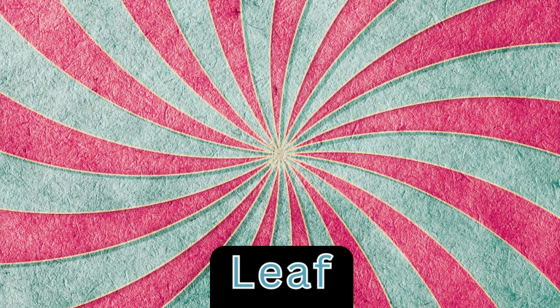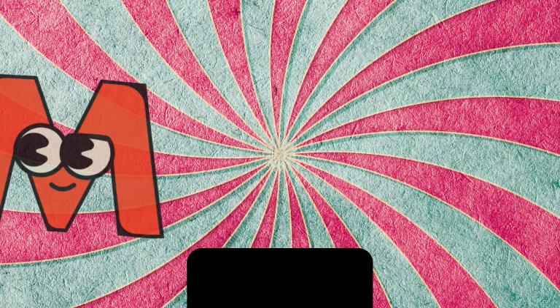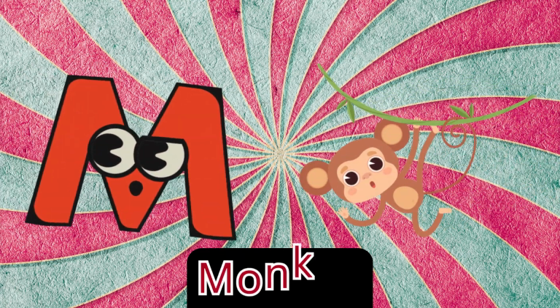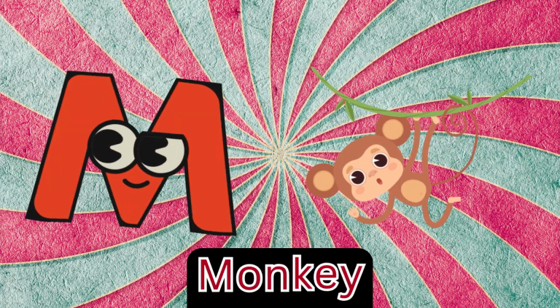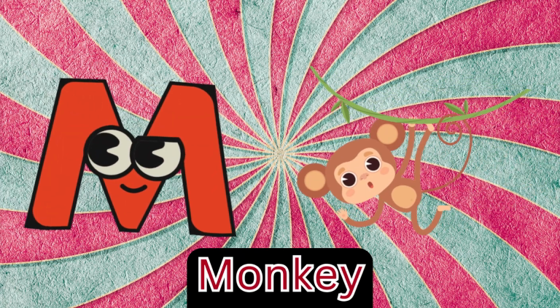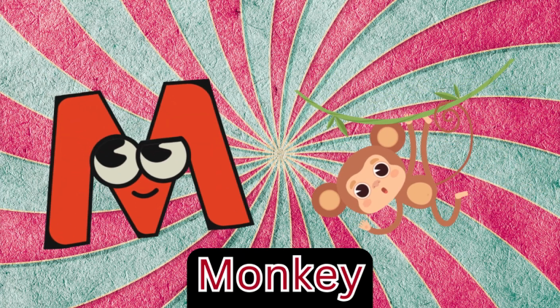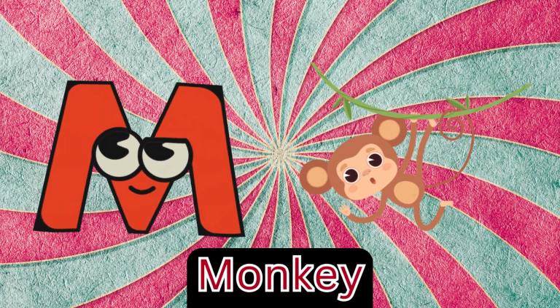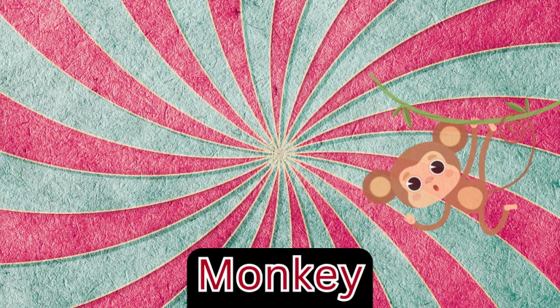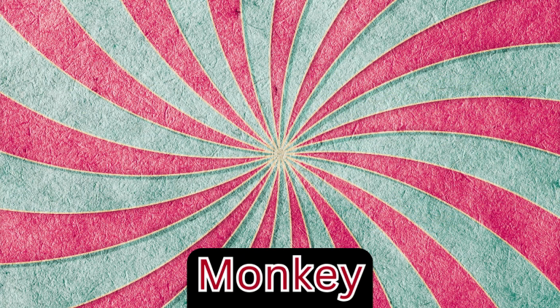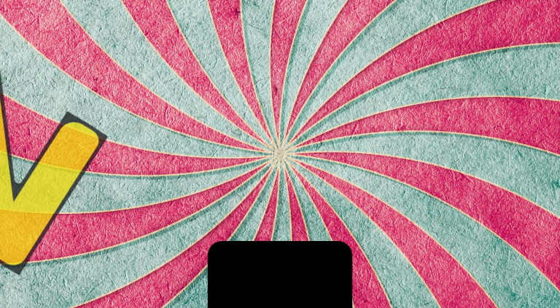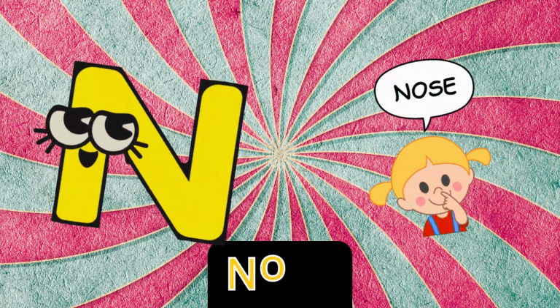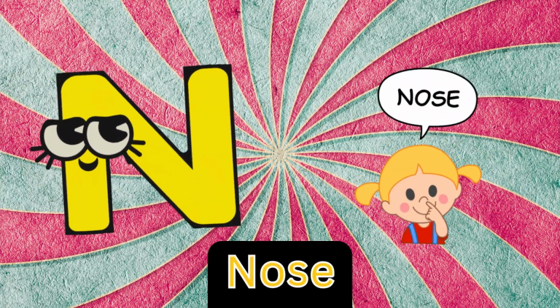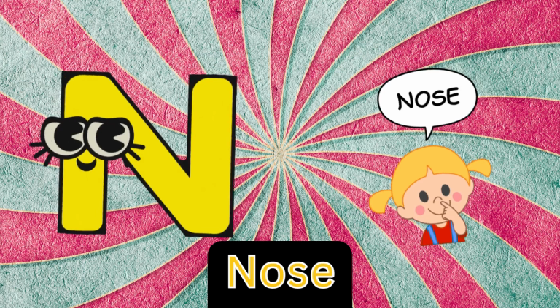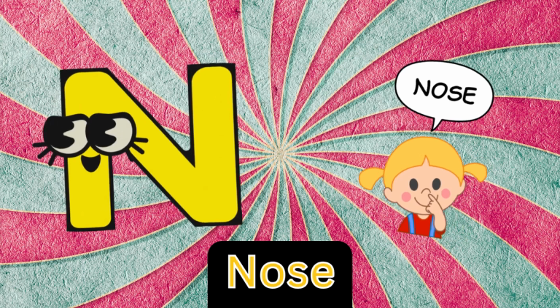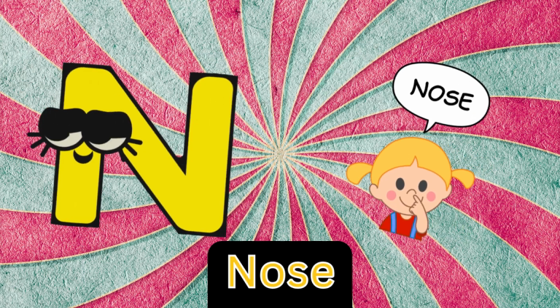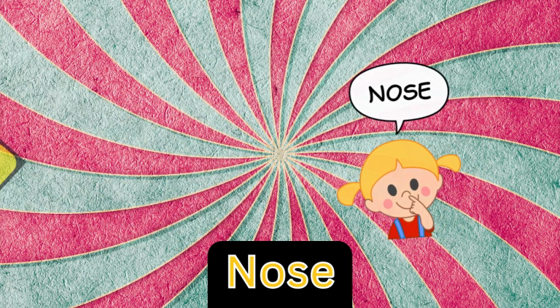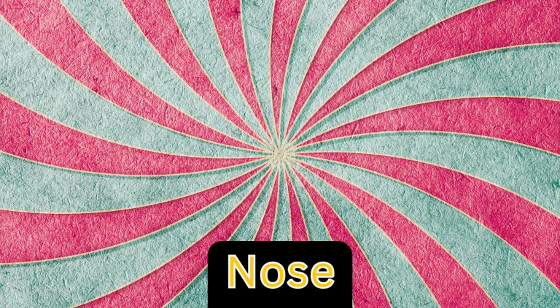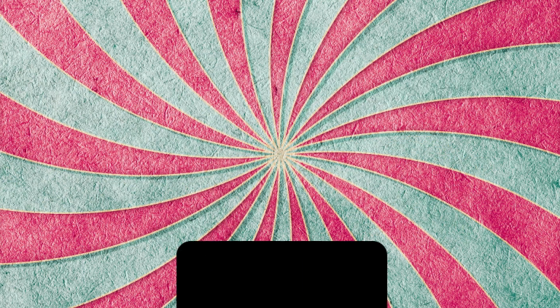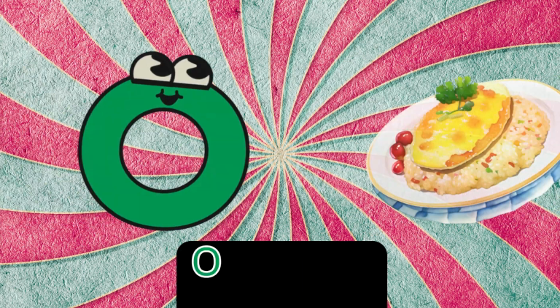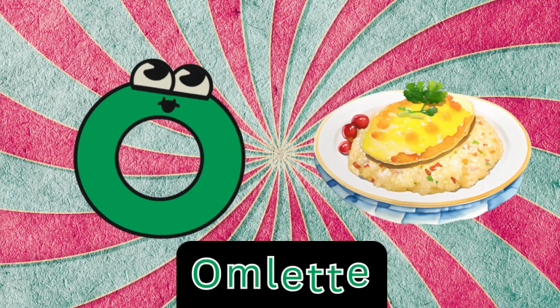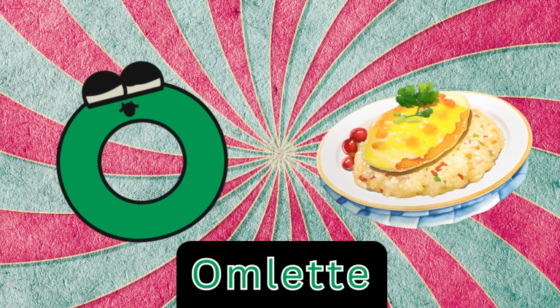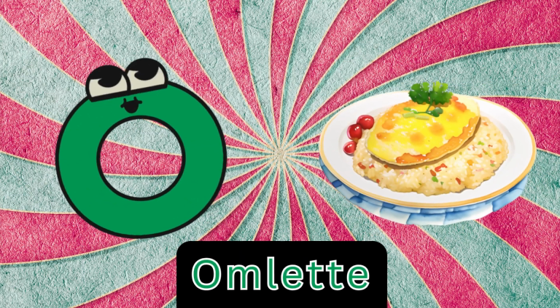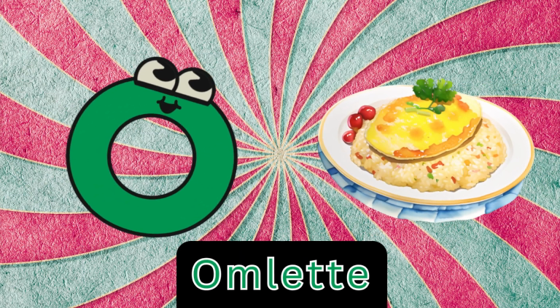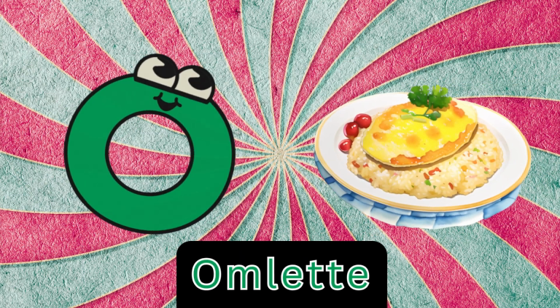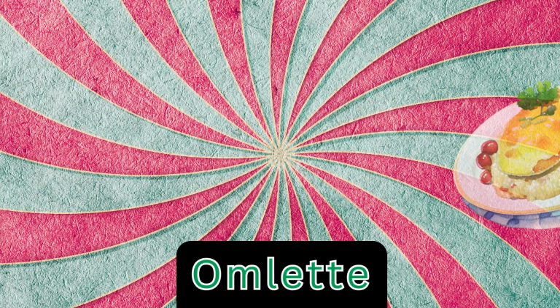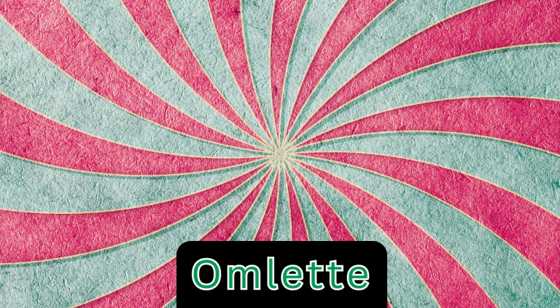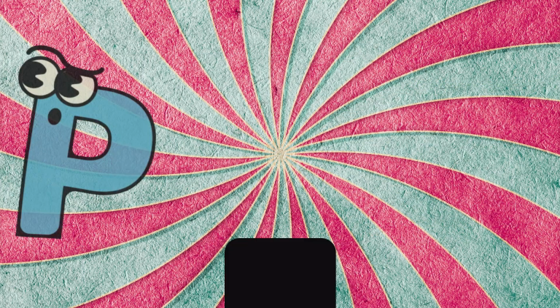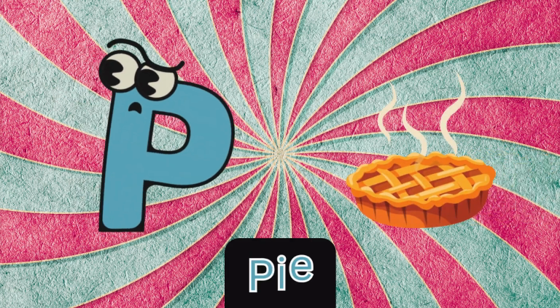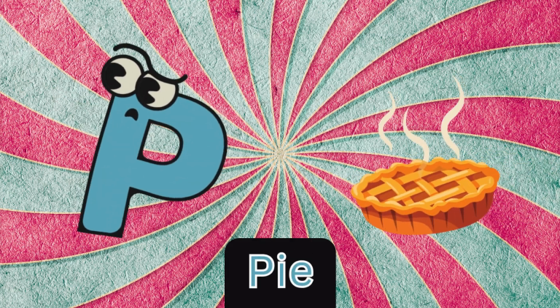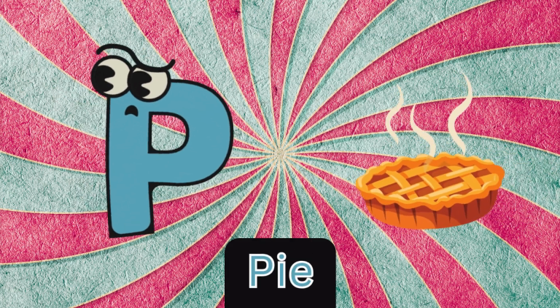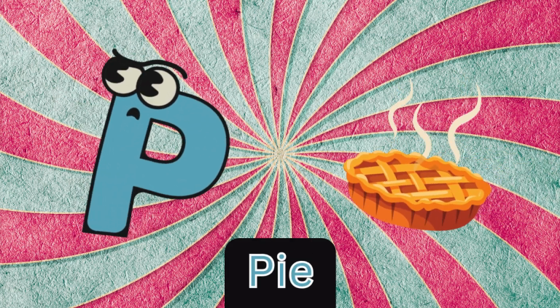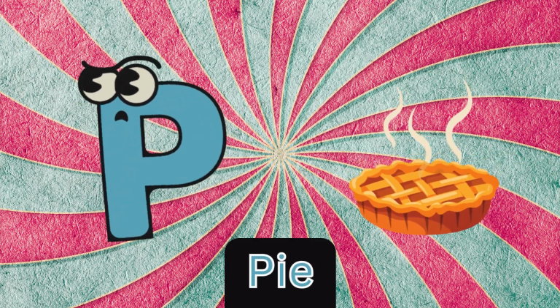M is for monkey, m-m-monkey. N is for nose, n-nose. O is for omelet, o-o-omelet. P is for pie, p-pie.